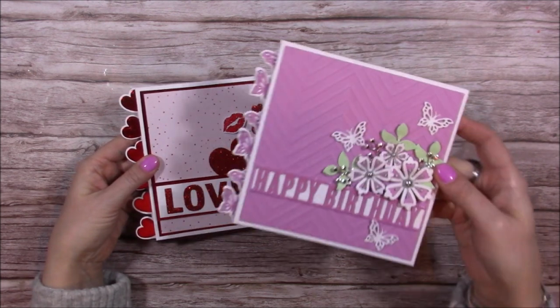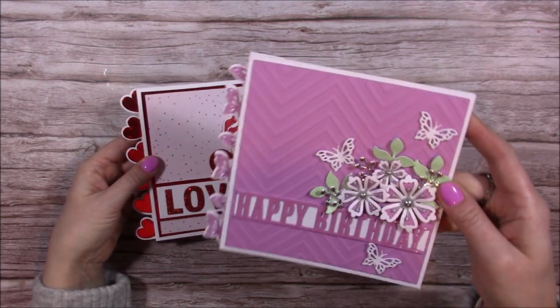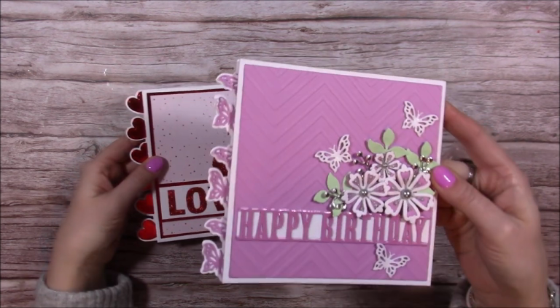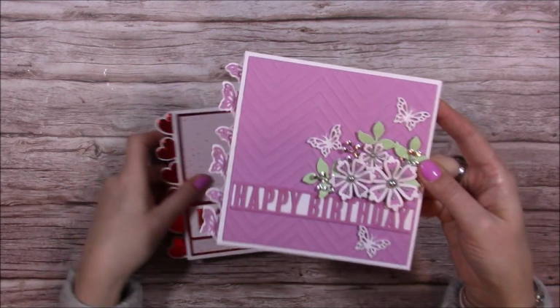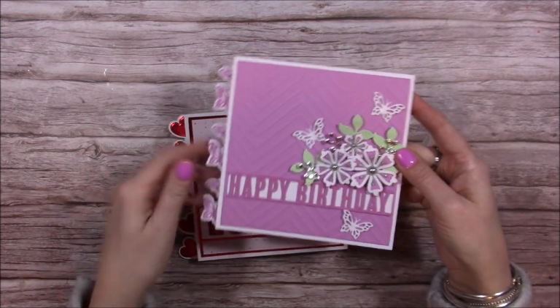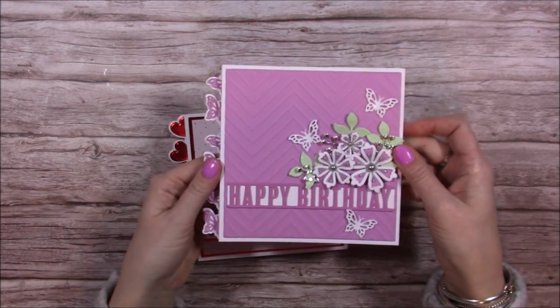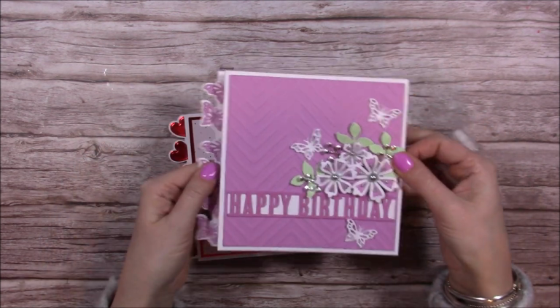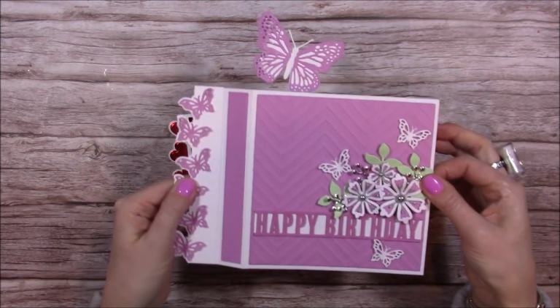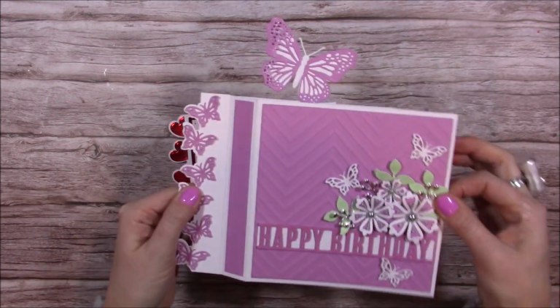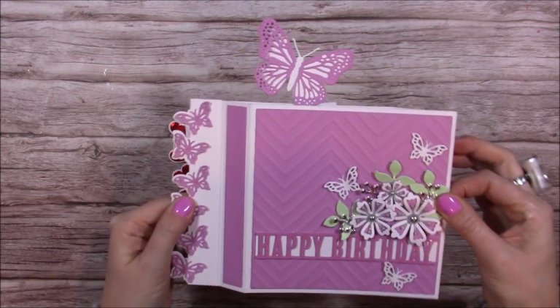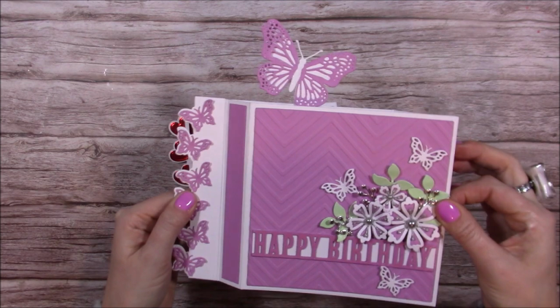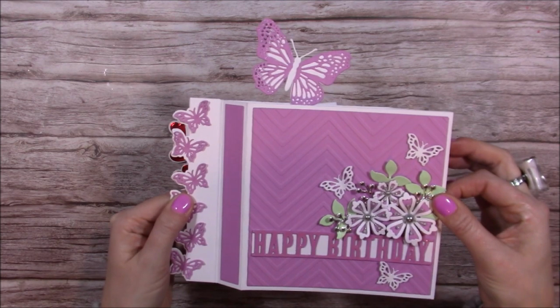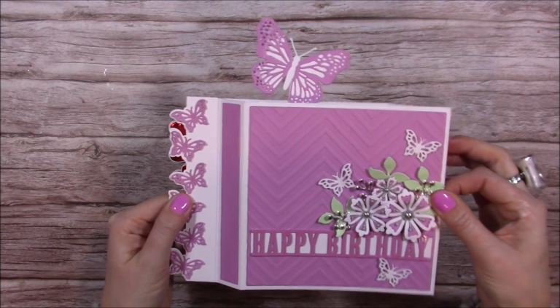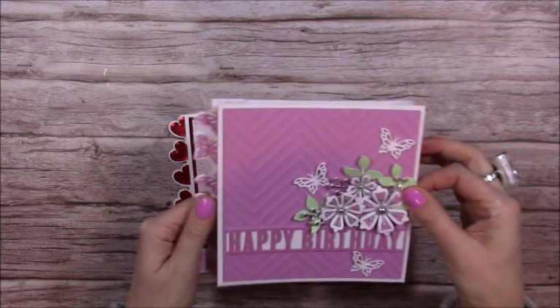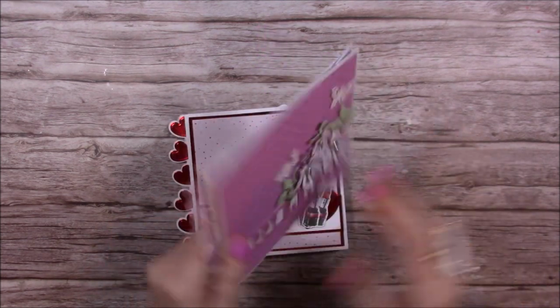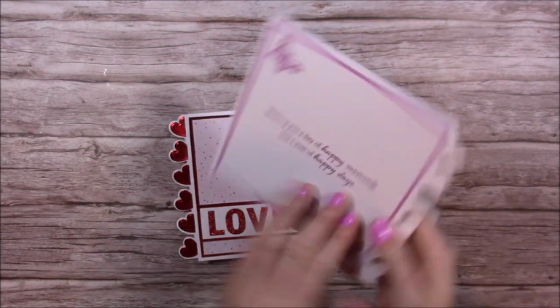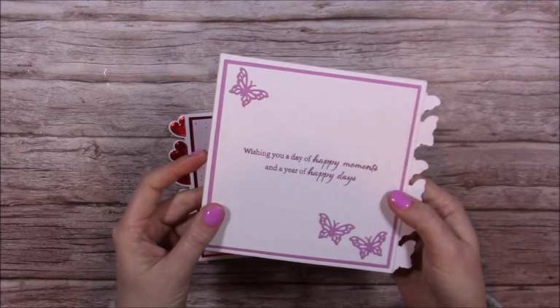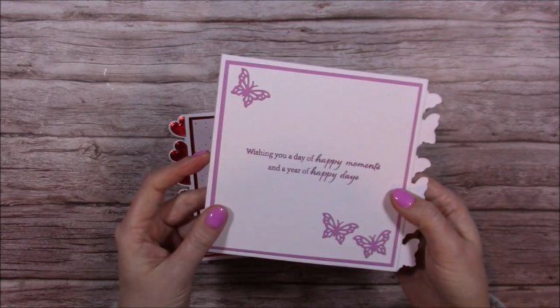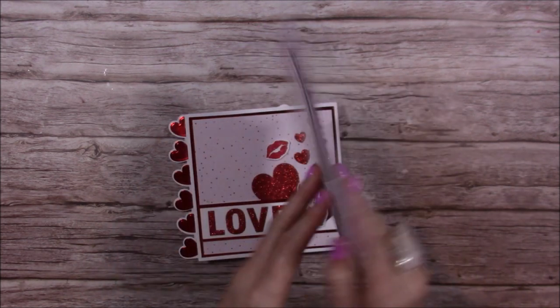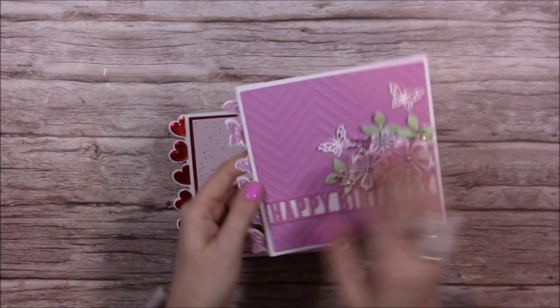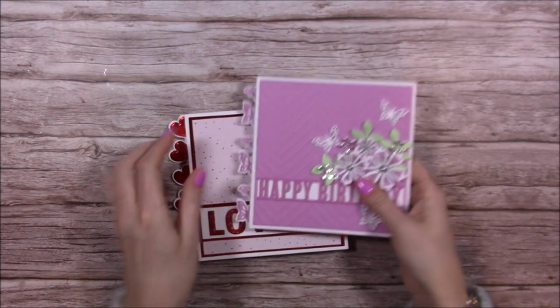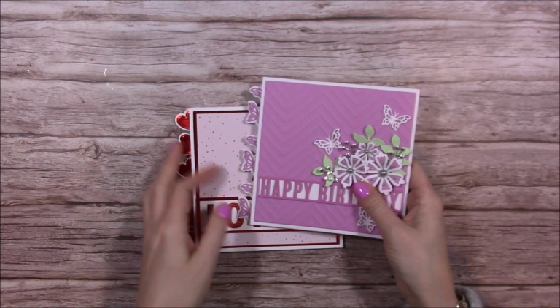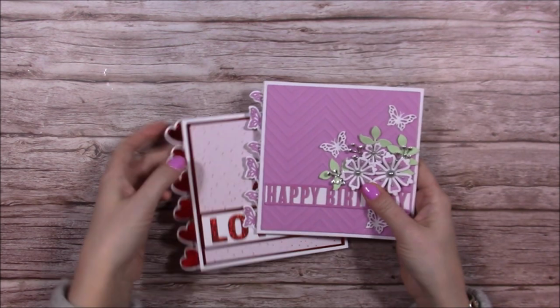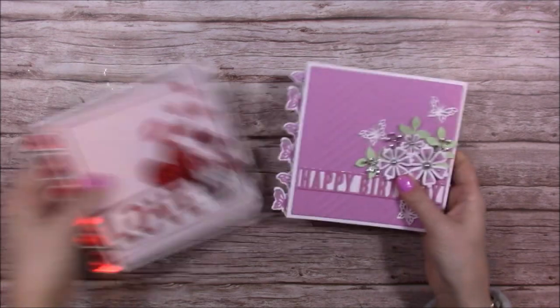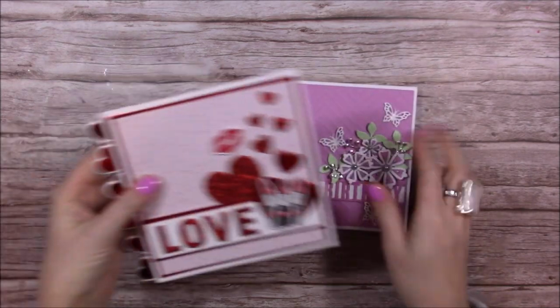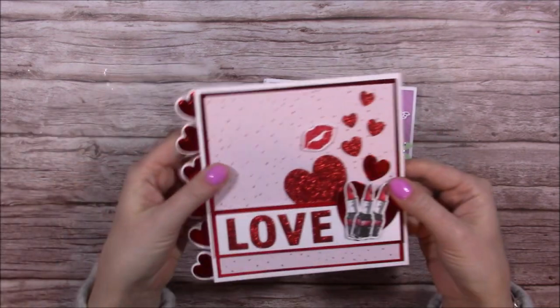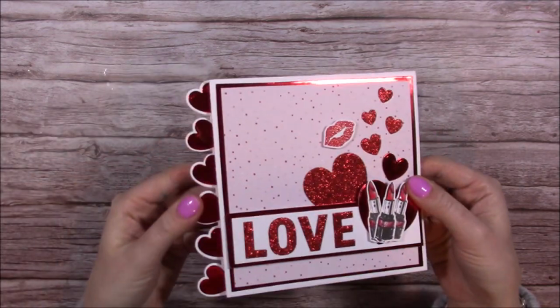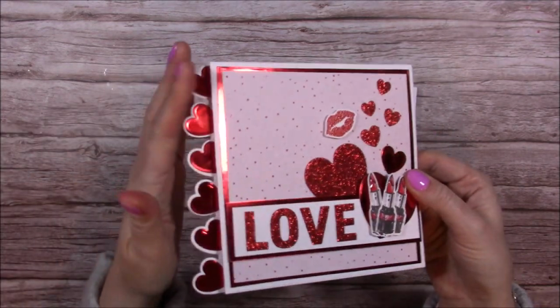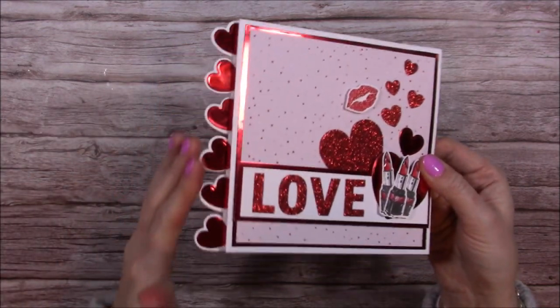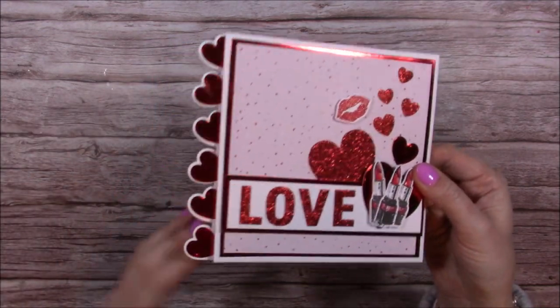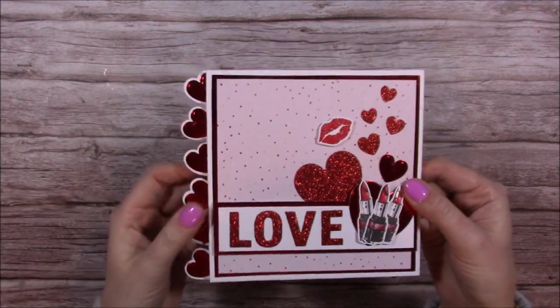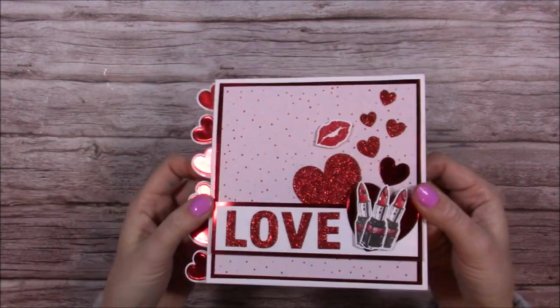I've got this beautiful butterfly one here — you pull the sides and up pops another butterfly. On the back you've got your sentiment. And for this one here, I've used the hearts. I love the way they just pop out the side.